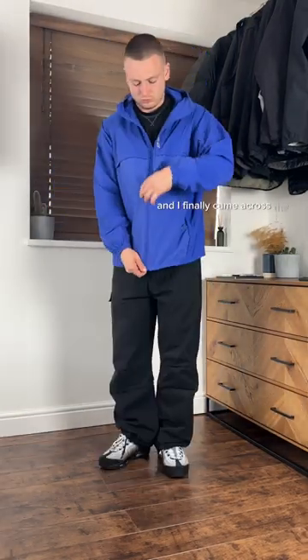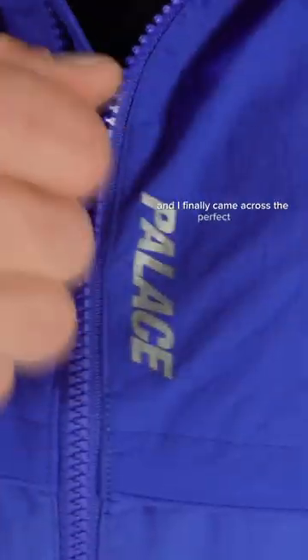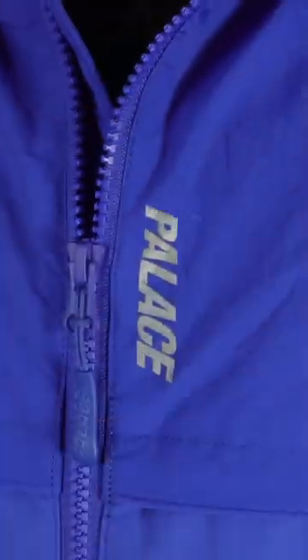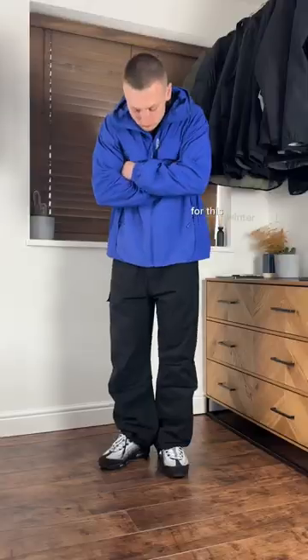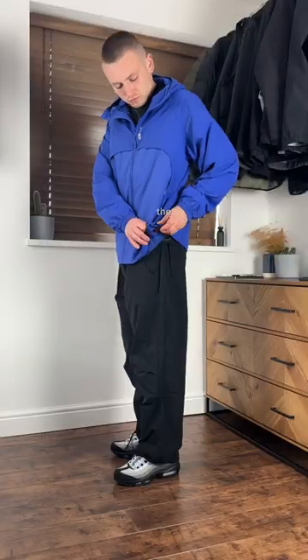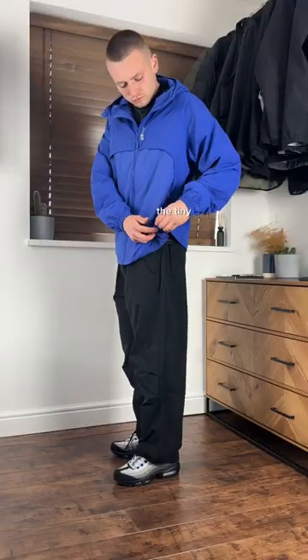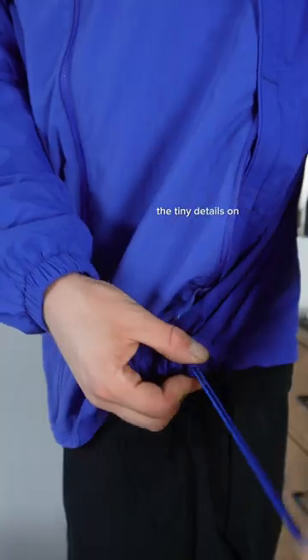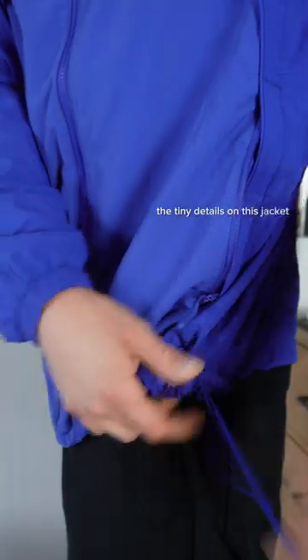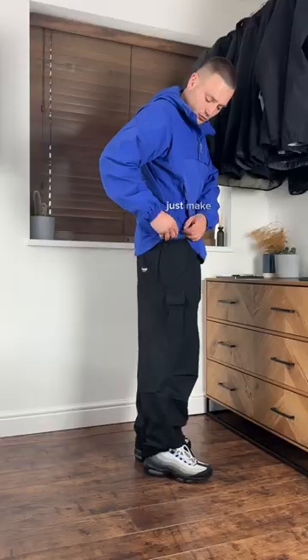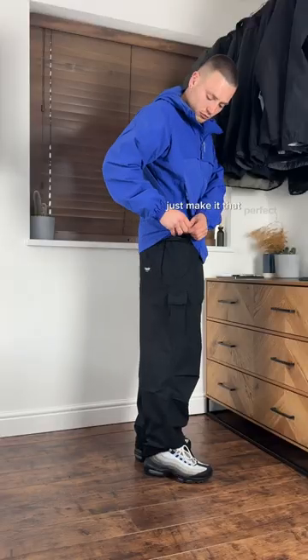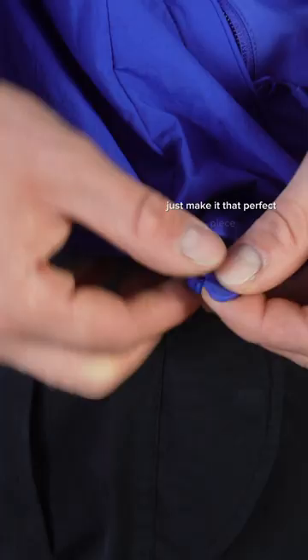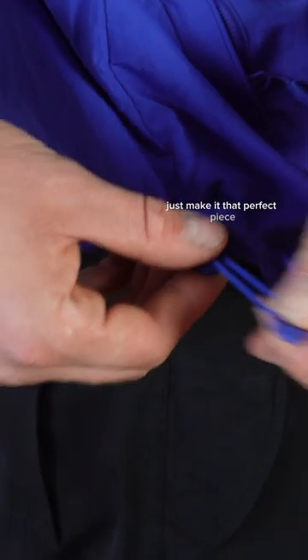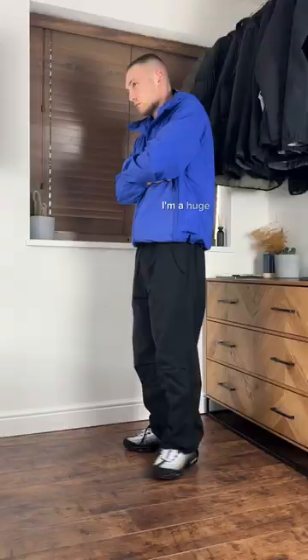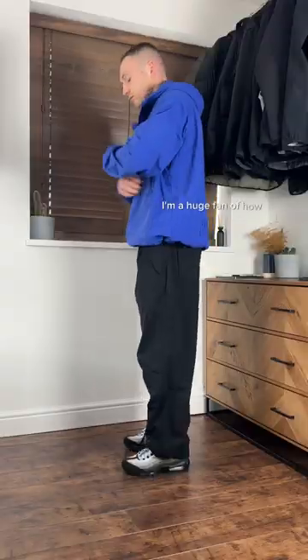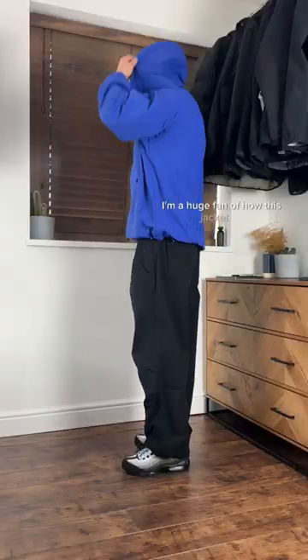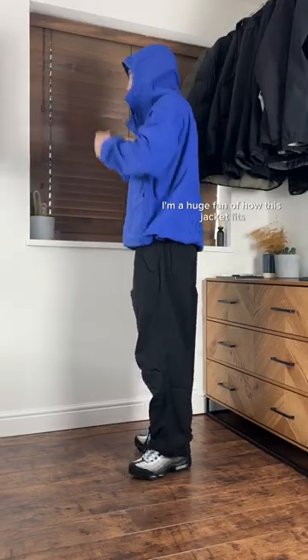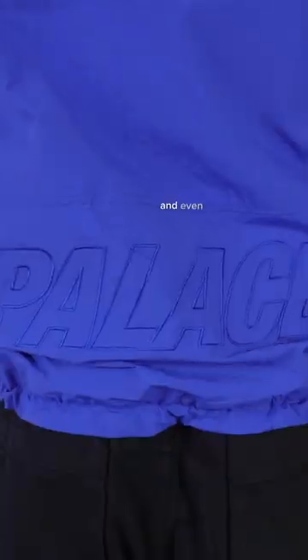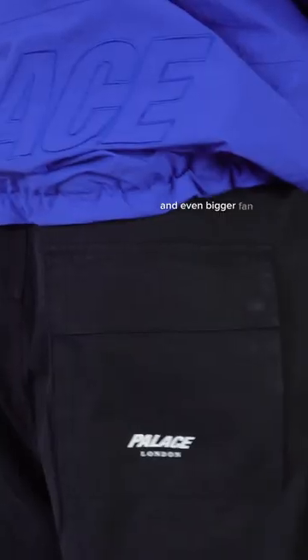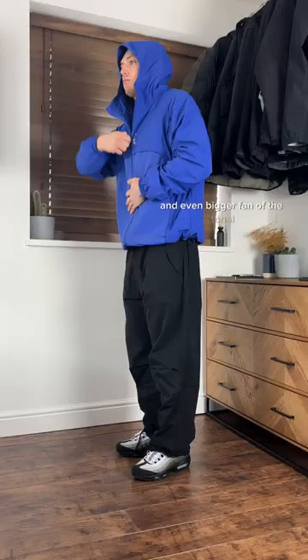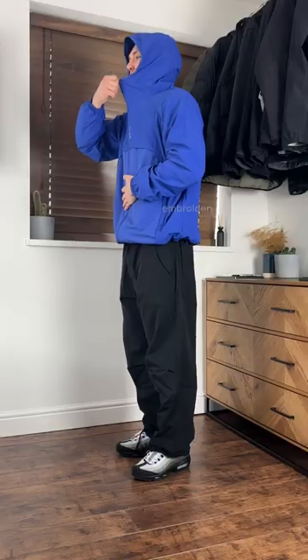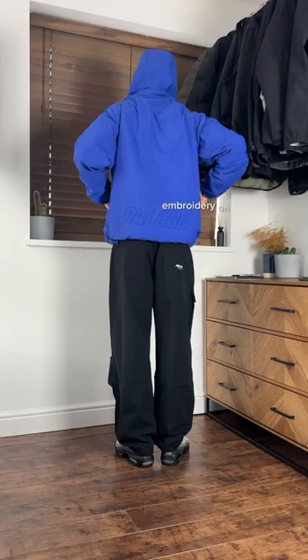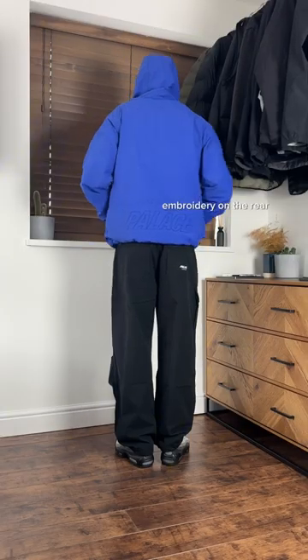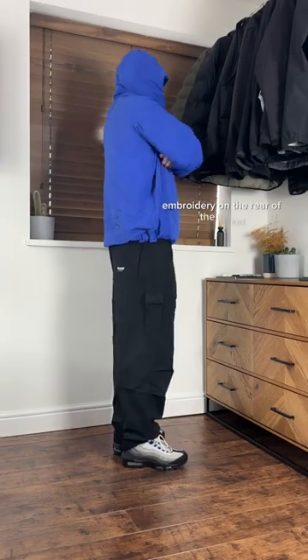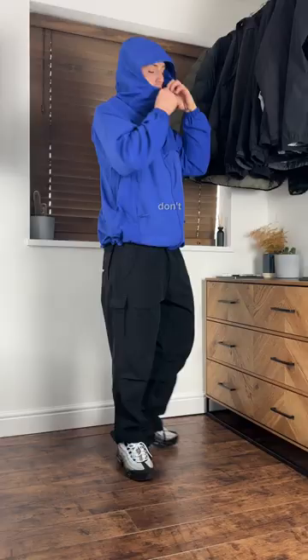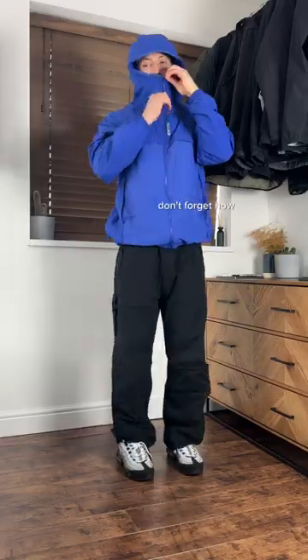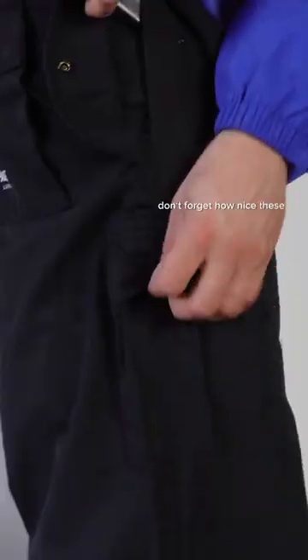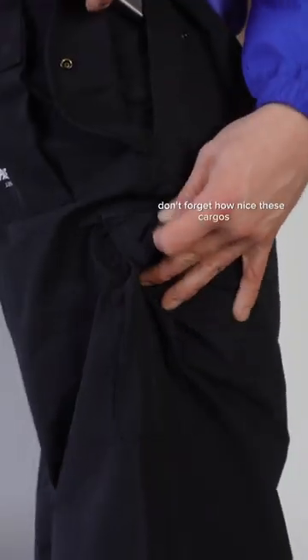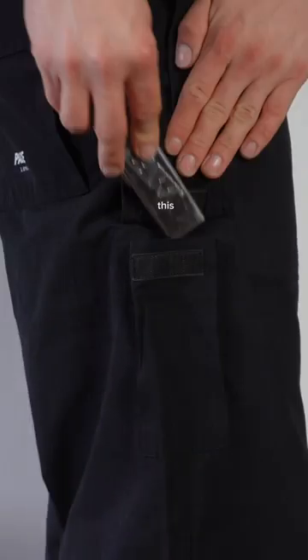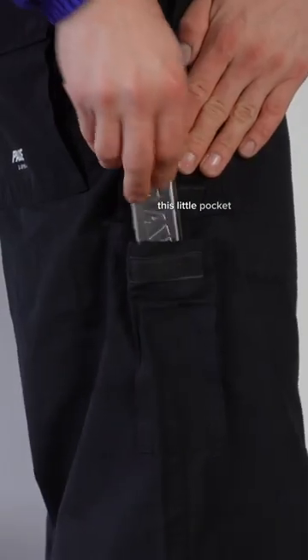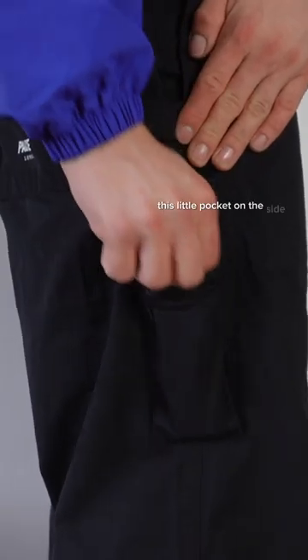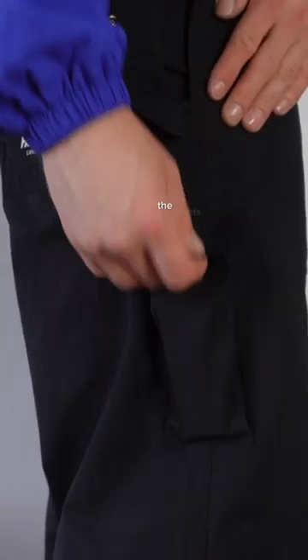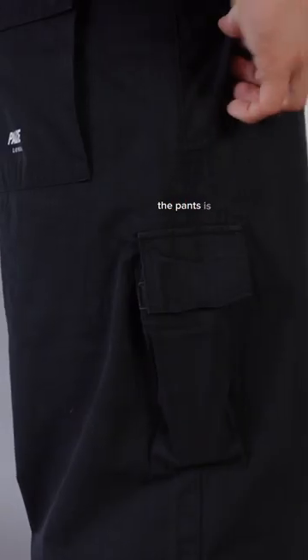The tiny details on this jacket just make it that perfect piece. I'm a huge fan of how this jacket fits, and an even bigger fan of the tonal embroidery on the rear of the jacket. Don't forget how nice these cargos are — this little pocket on the side of the pants is just such a nice touch.